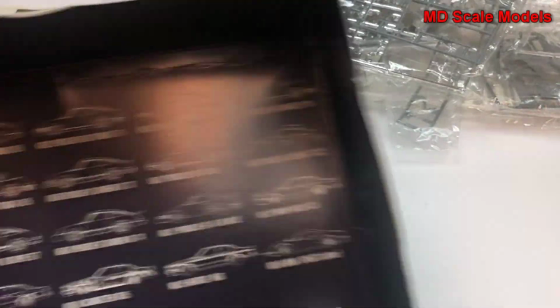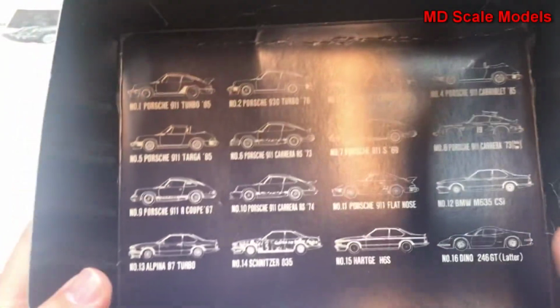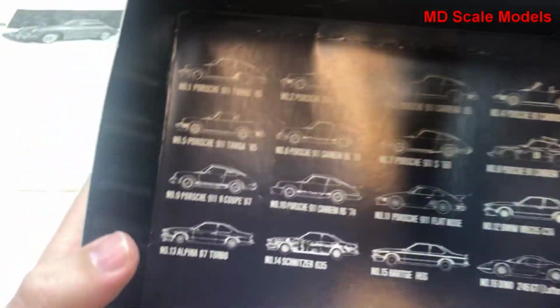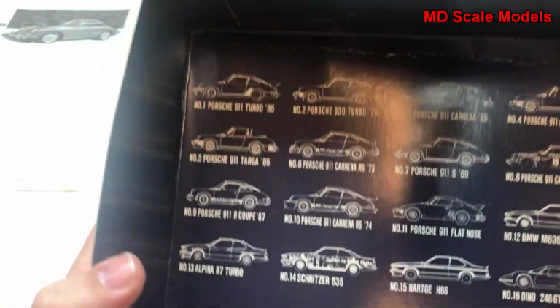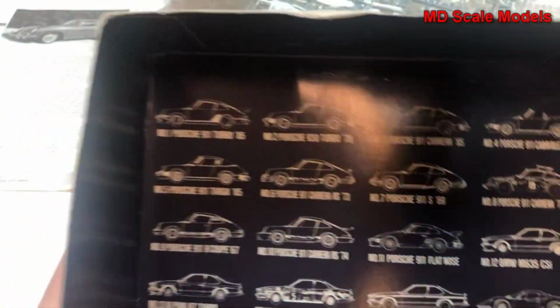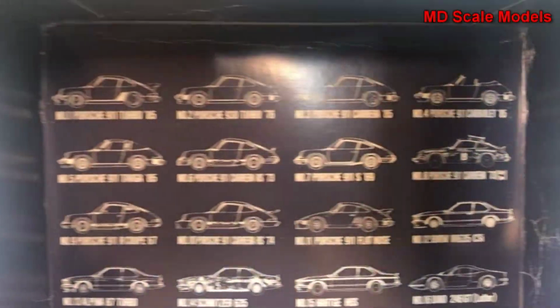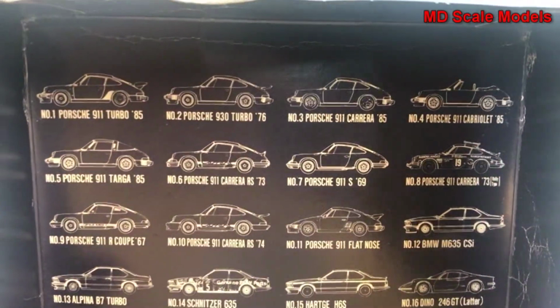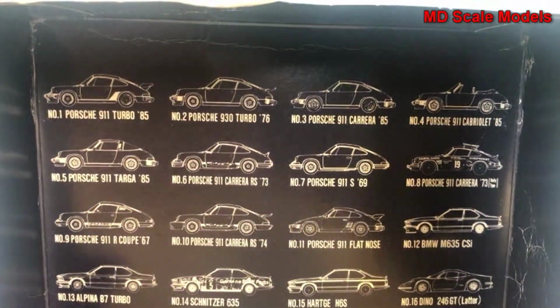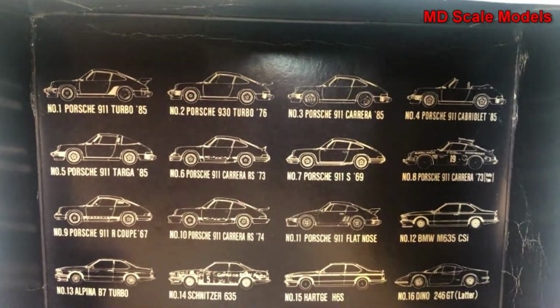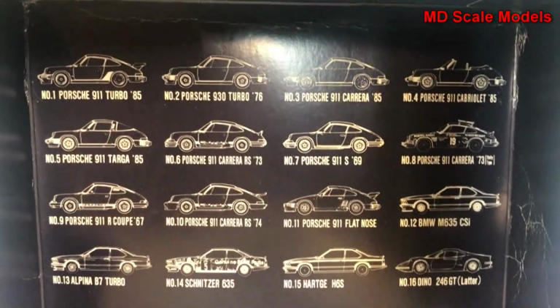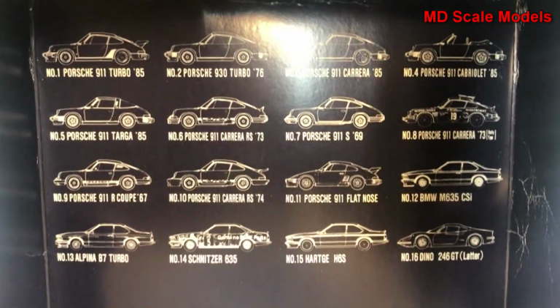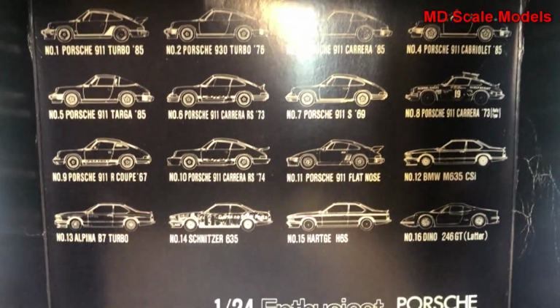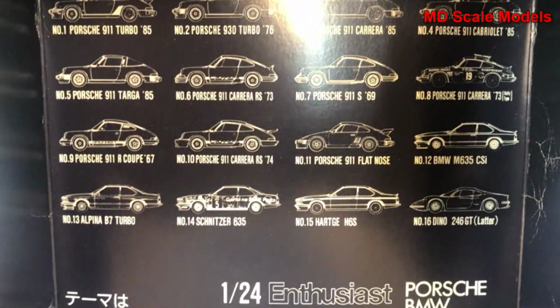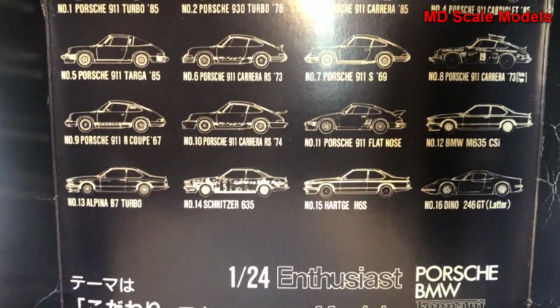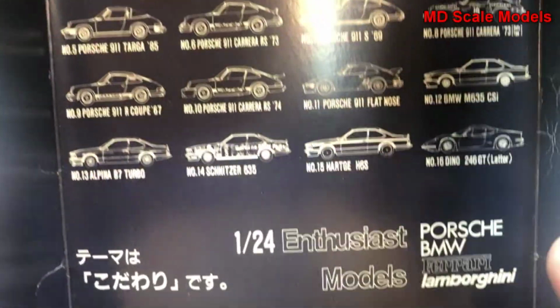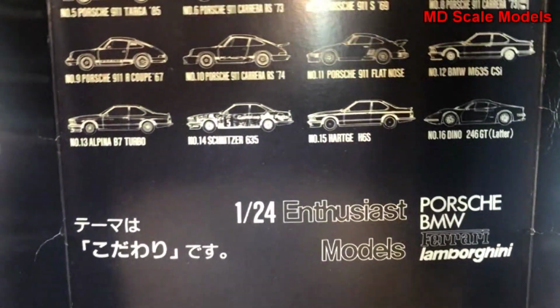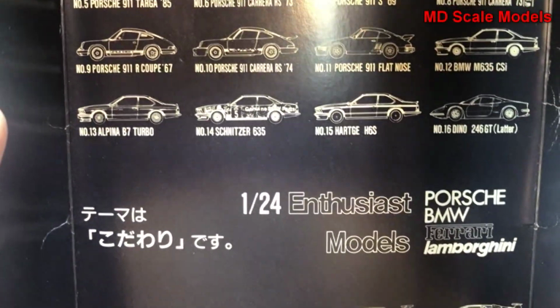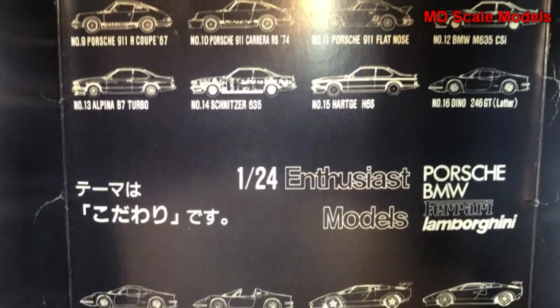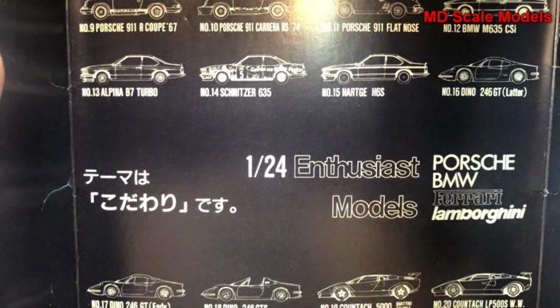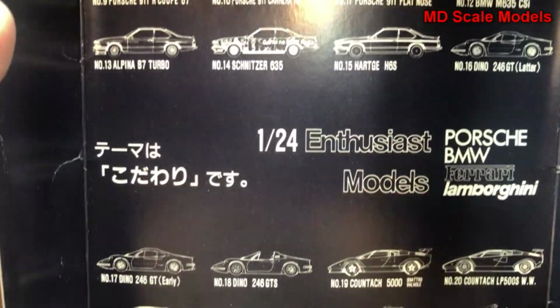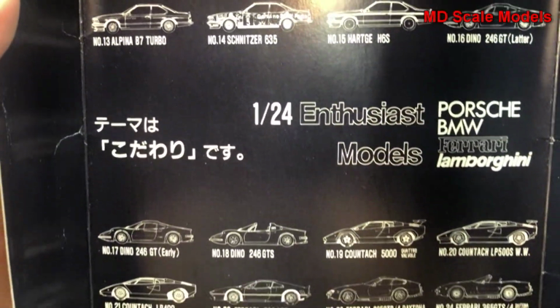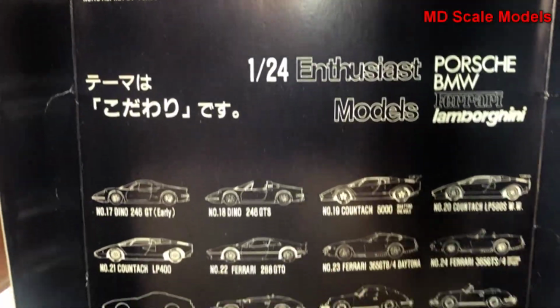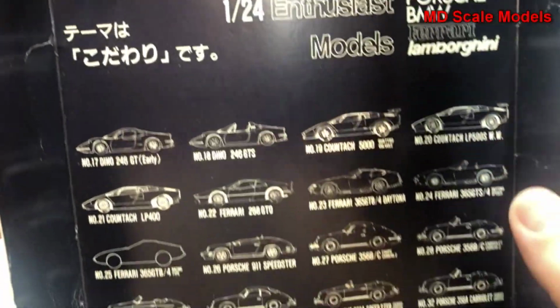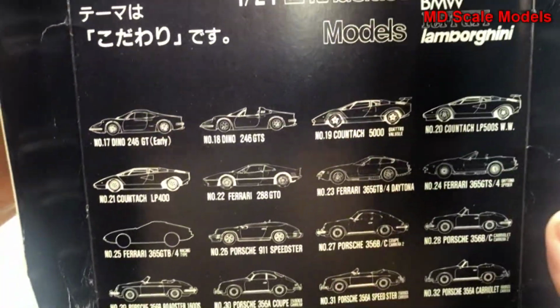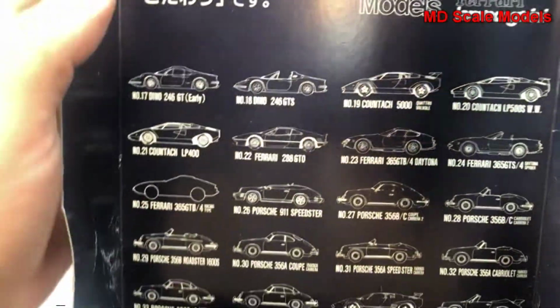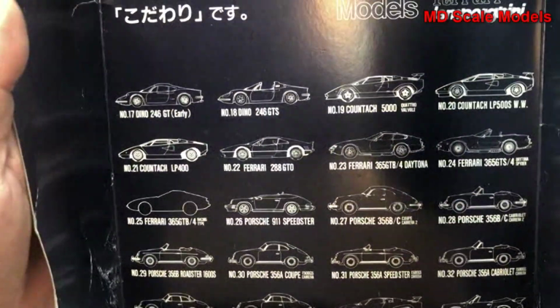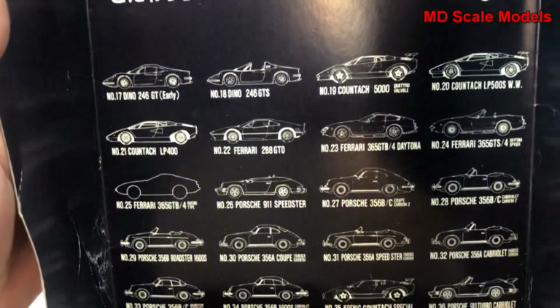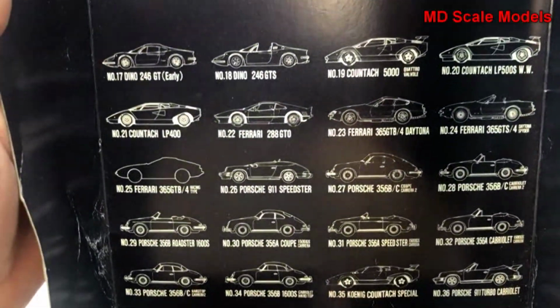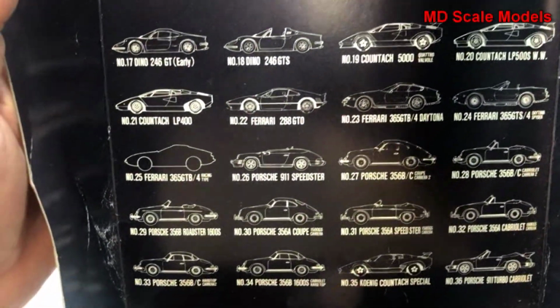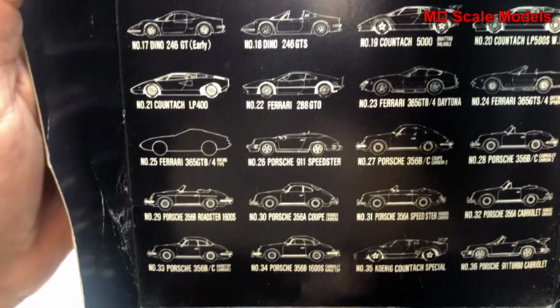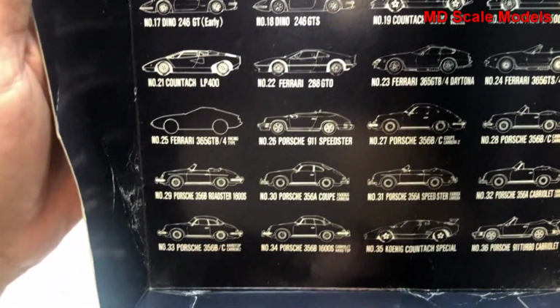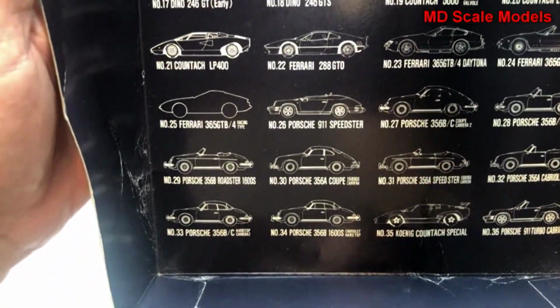This is interesting — they show you all the different Porsches over the years. That's actually really, really cool. These are the different models that they offer.